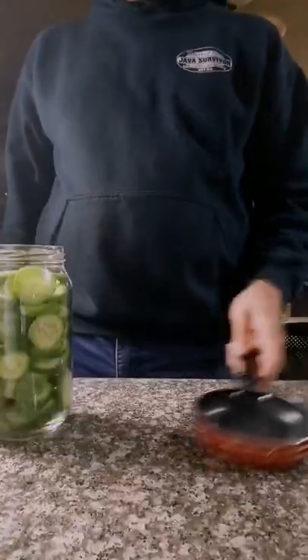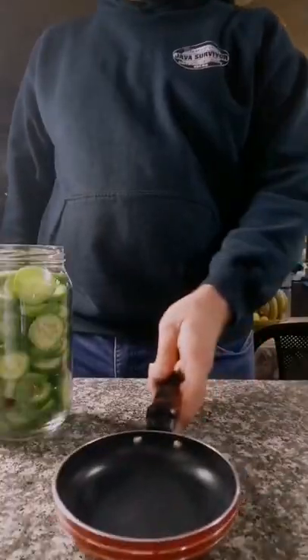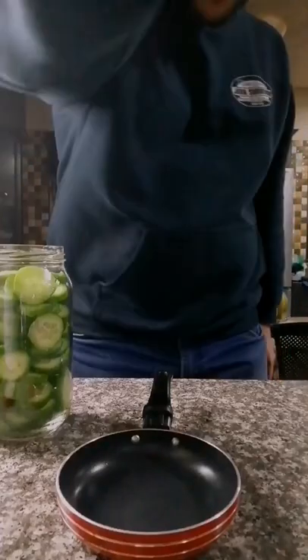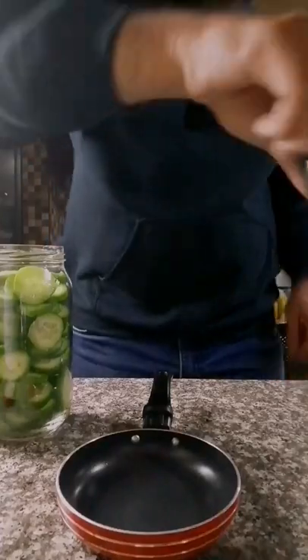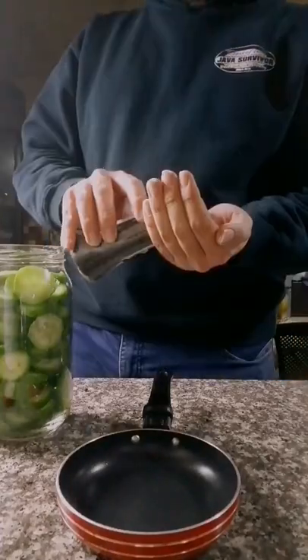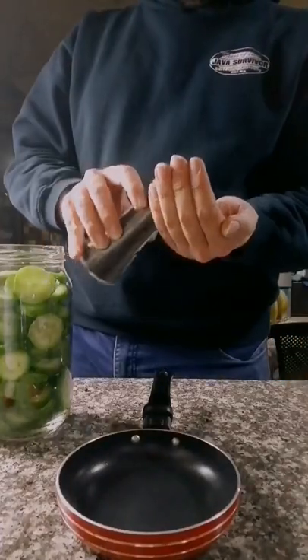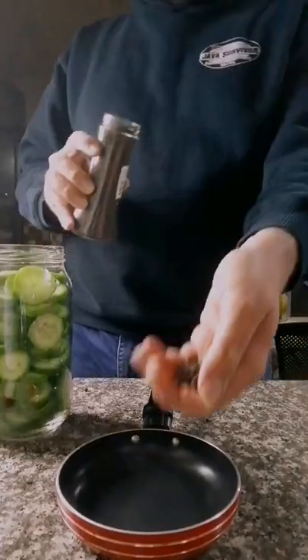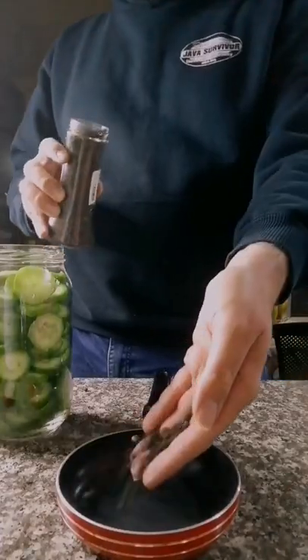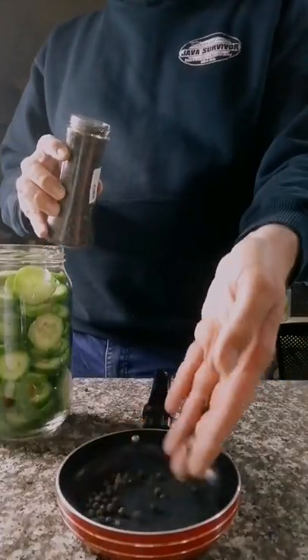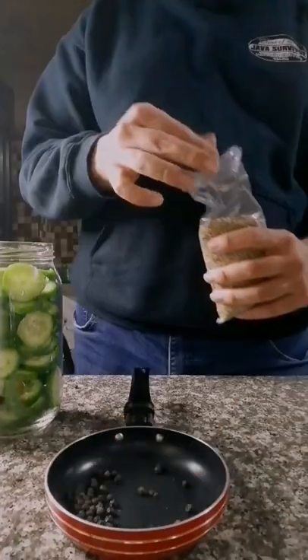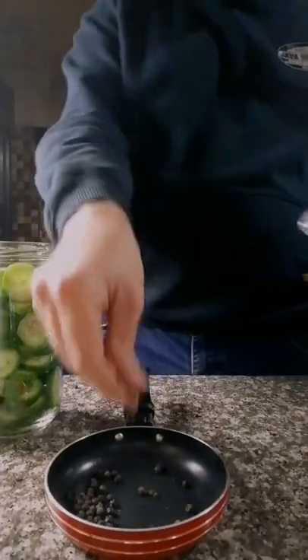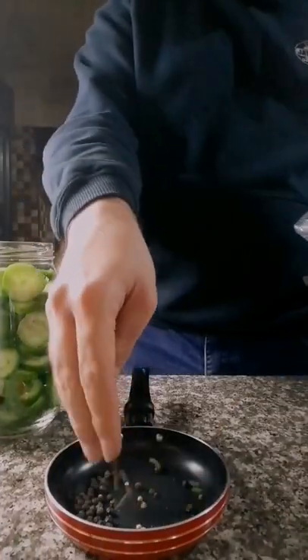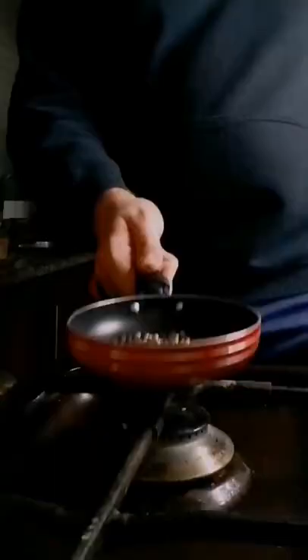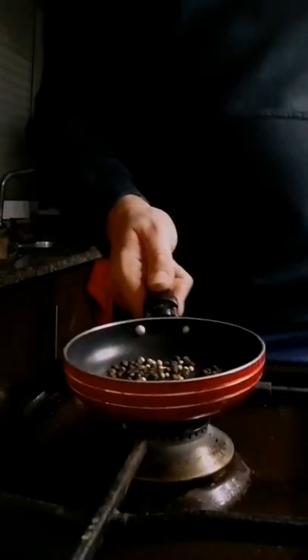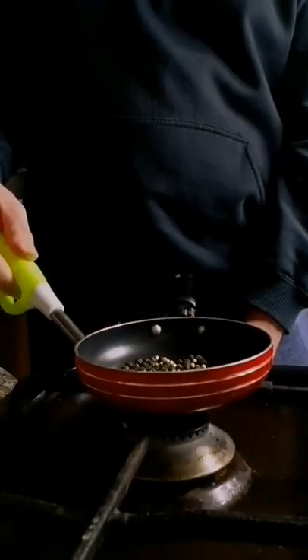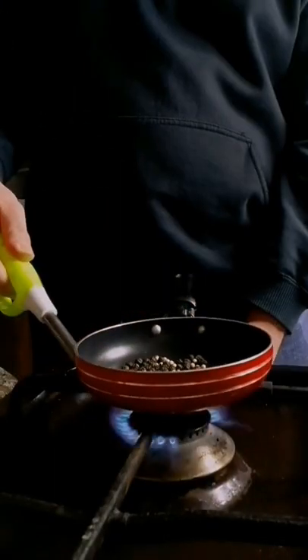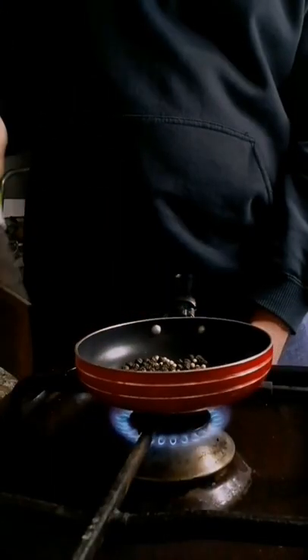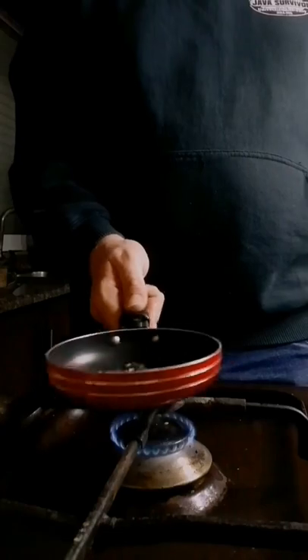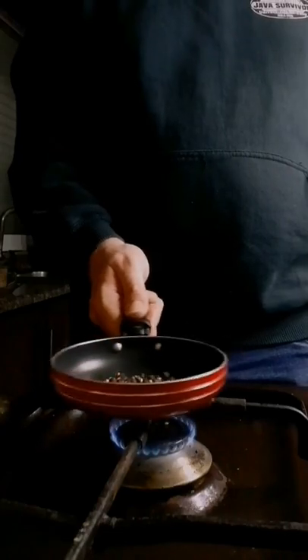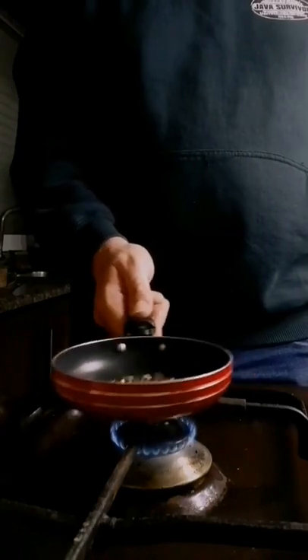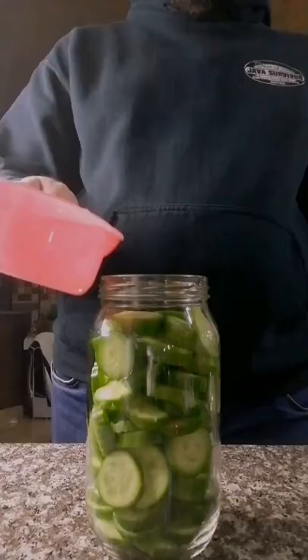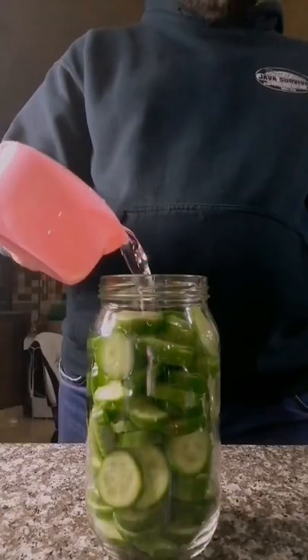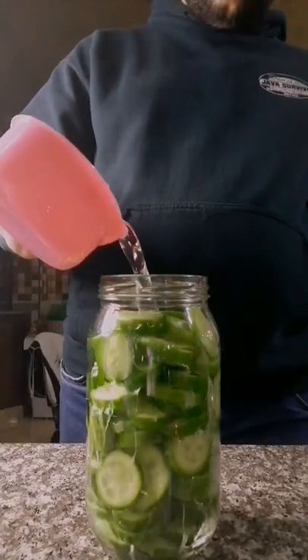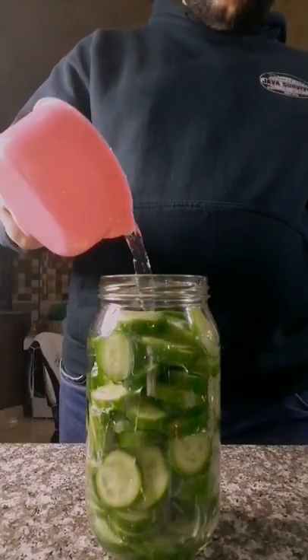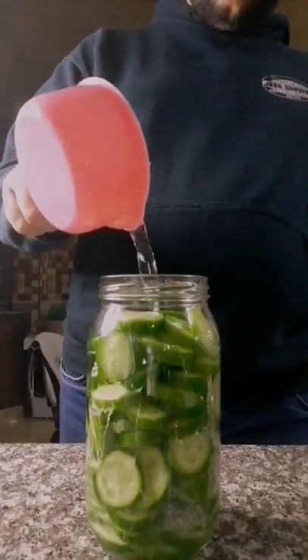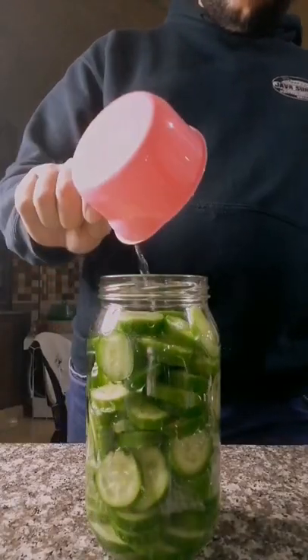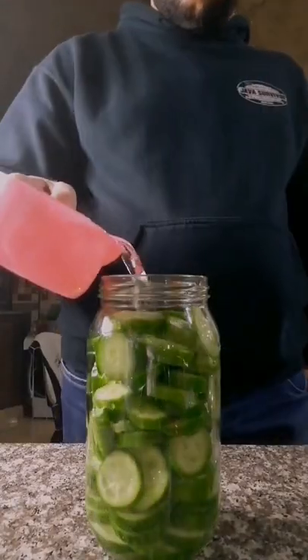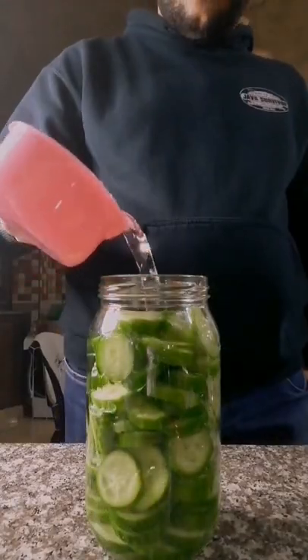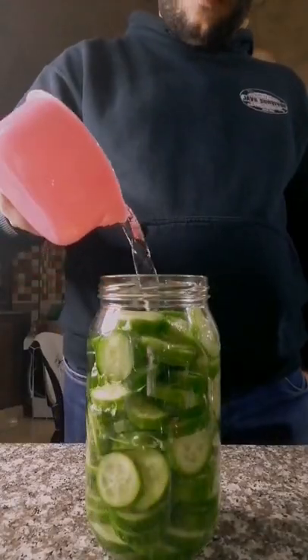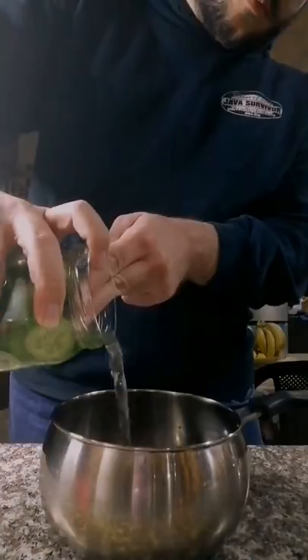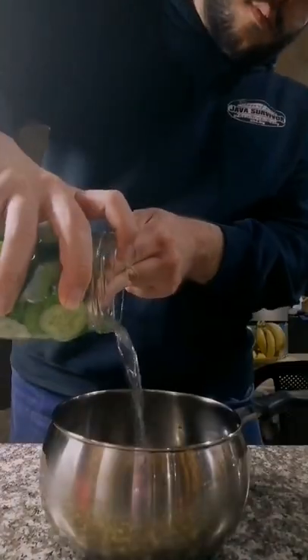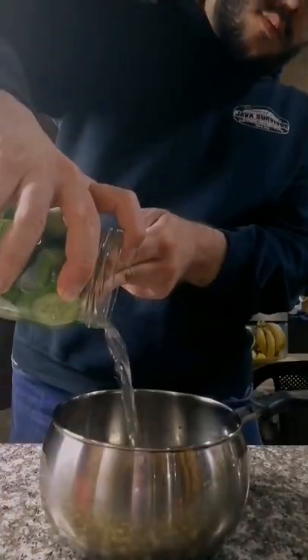For the aromatics, I put some black peppercorns with some cilantro seeds. I toasted them for about two minutes on medium heat. For the pickling liquid, I used a one-to-one ratio of water to white vinegar.